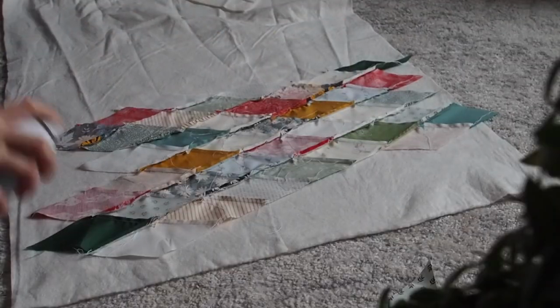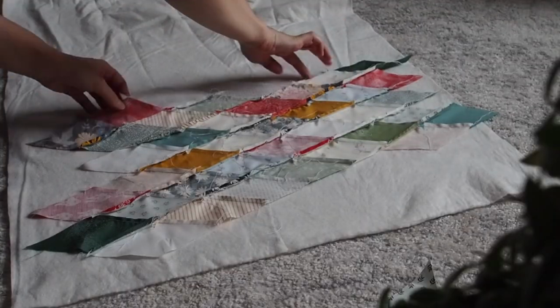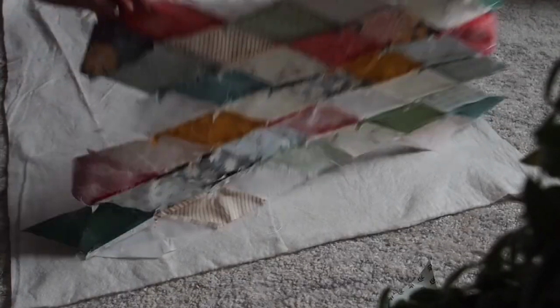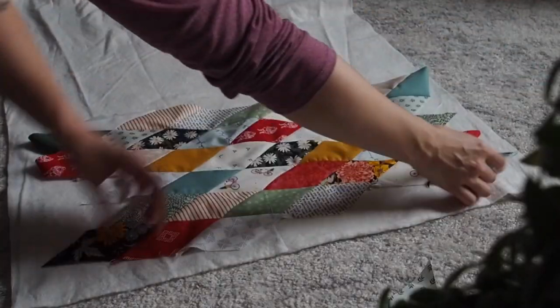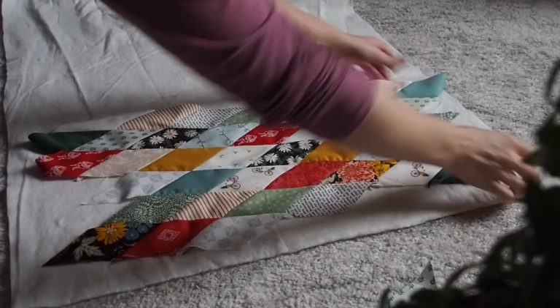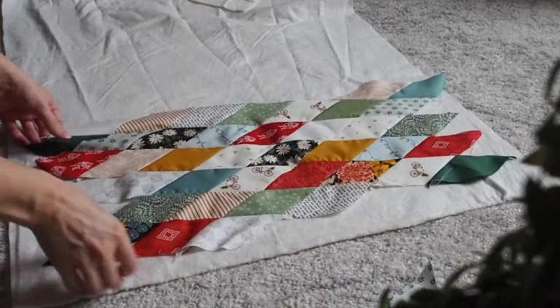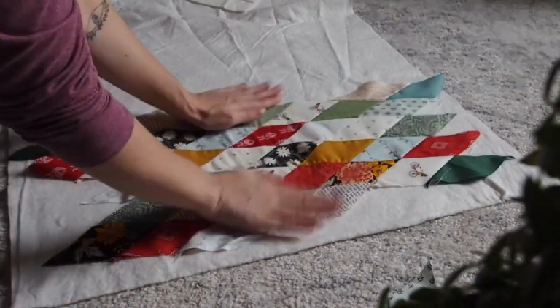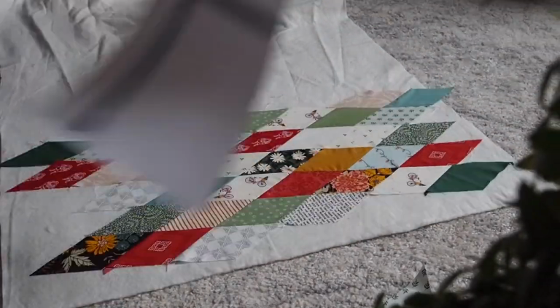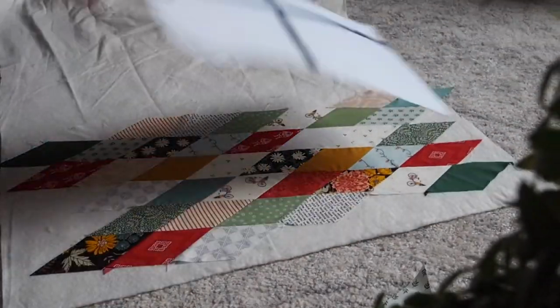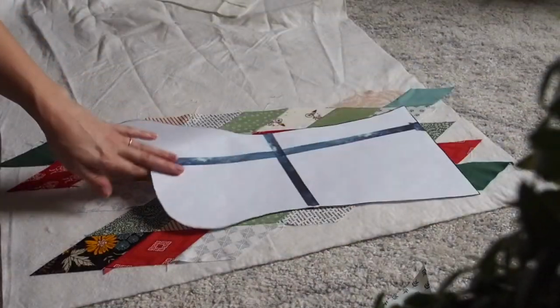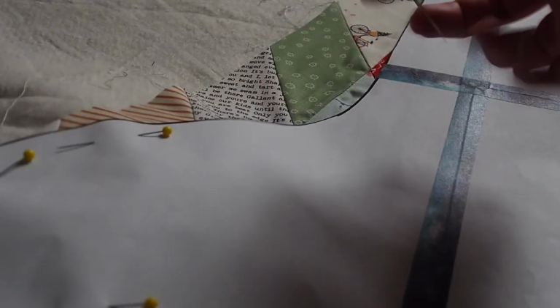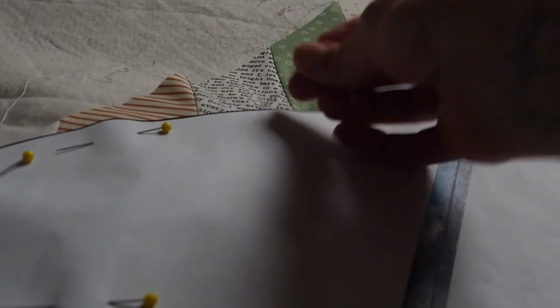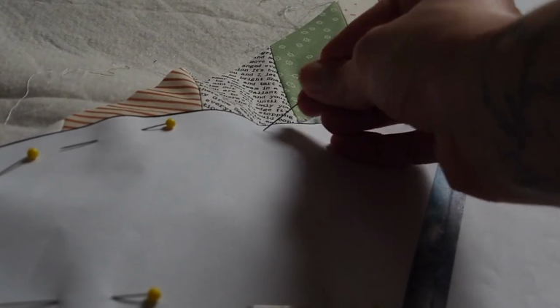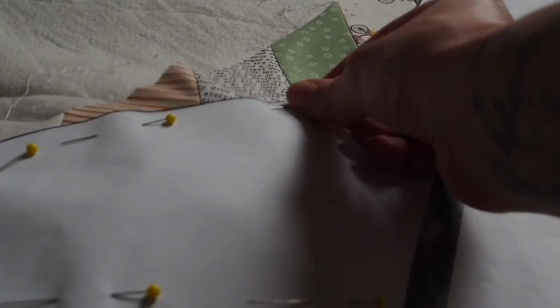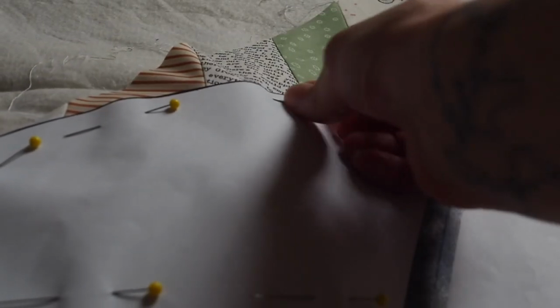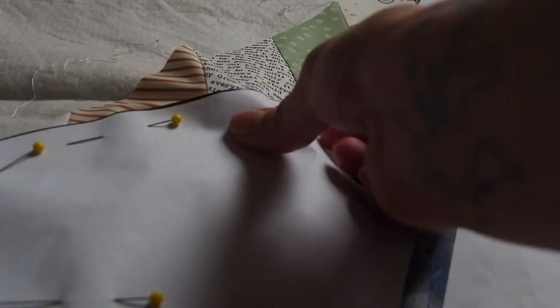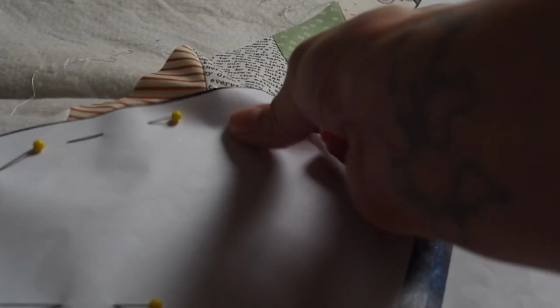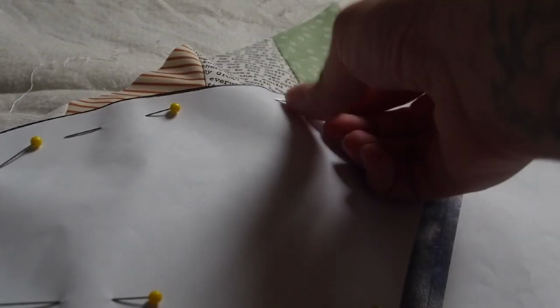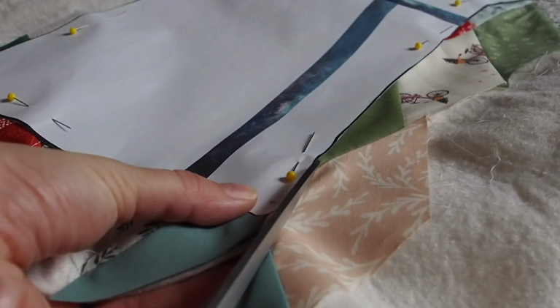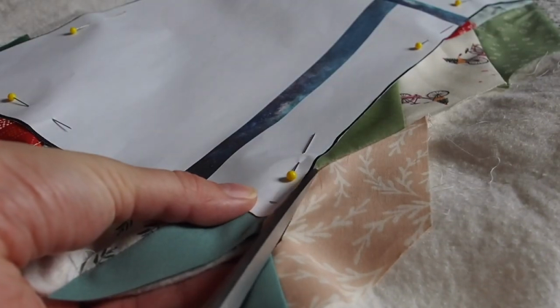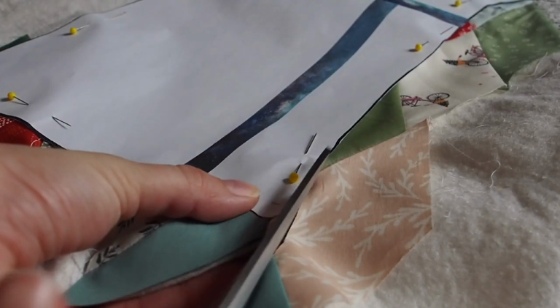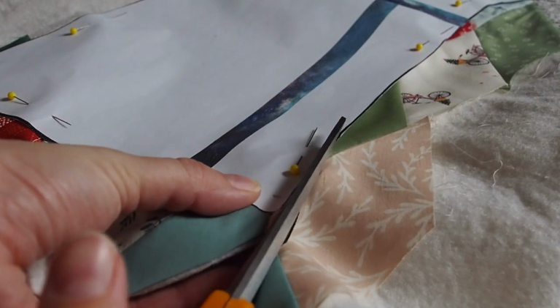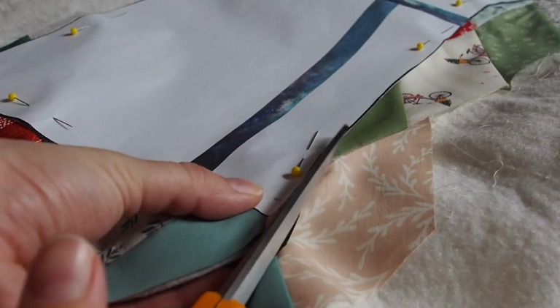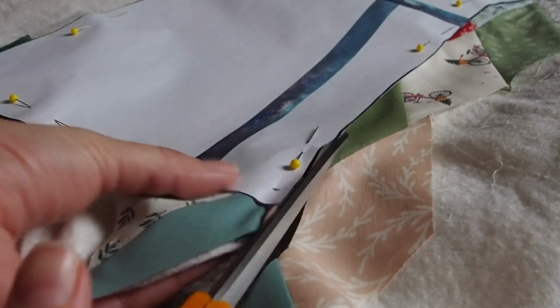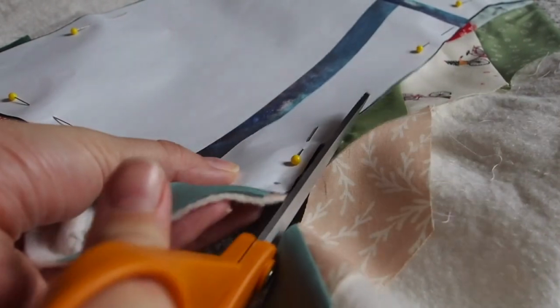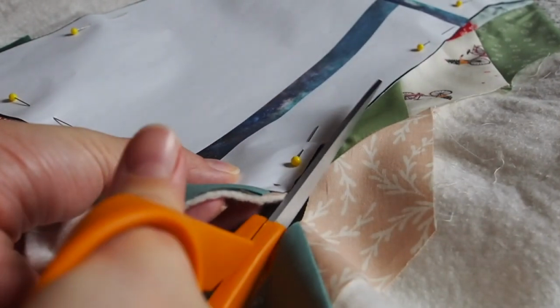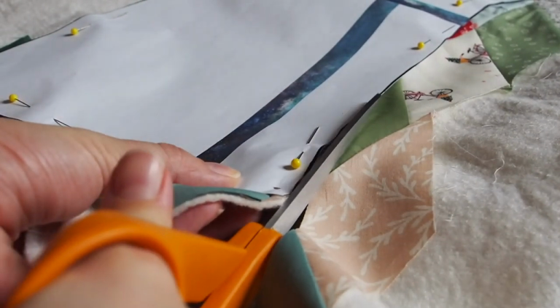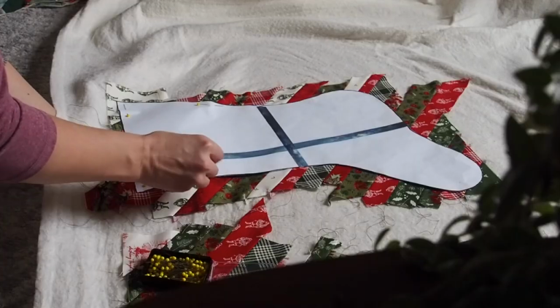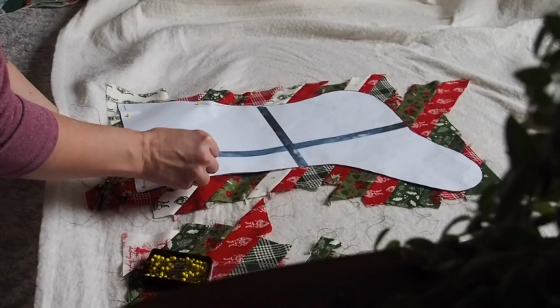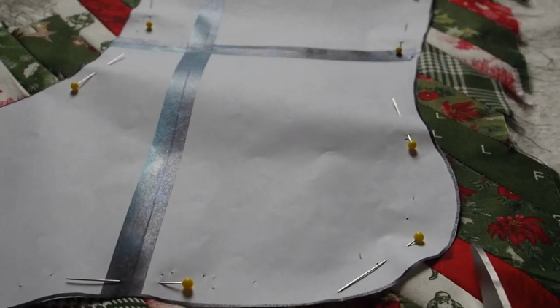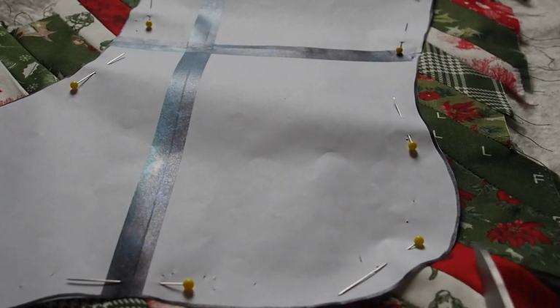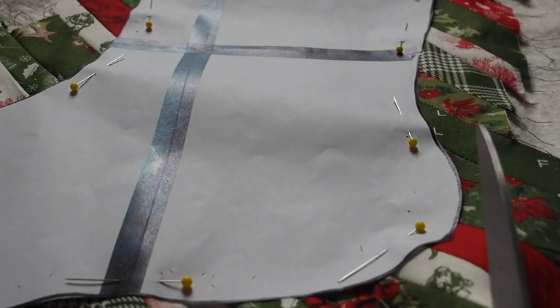Then basted like normal onto the batting. I pinned the template on so it wouldn't move and then I cut out the stocking shape. And now you're probably thinking: why are you cutting it out already? You haven't quilted it yet. Yeah, I jumped the gun a little bit and I did it ten times.